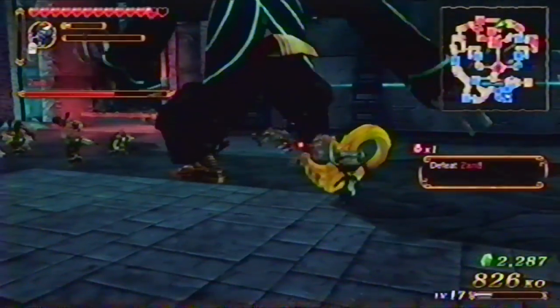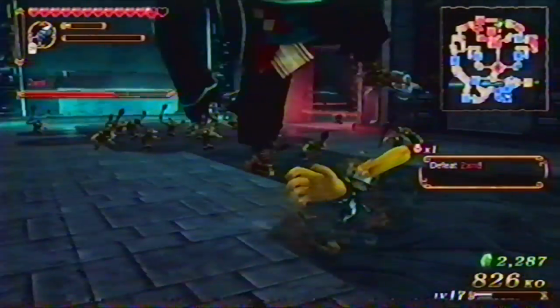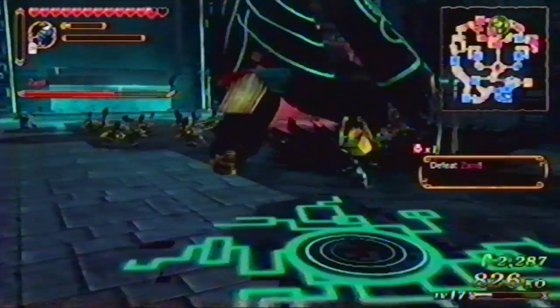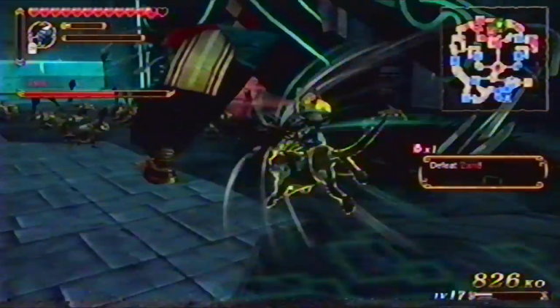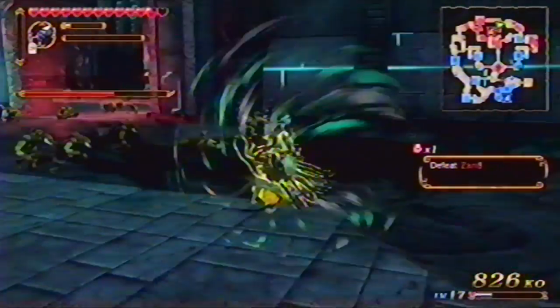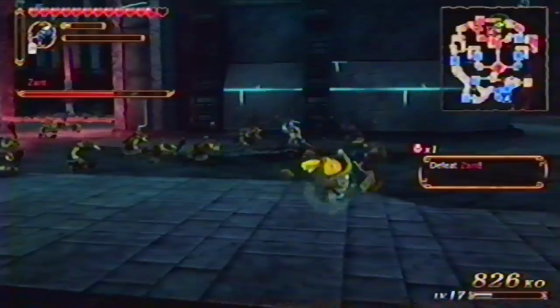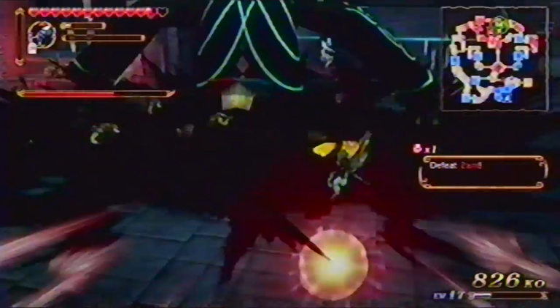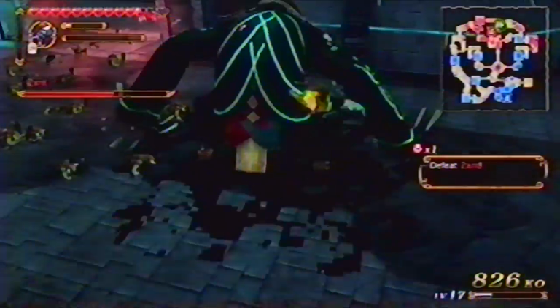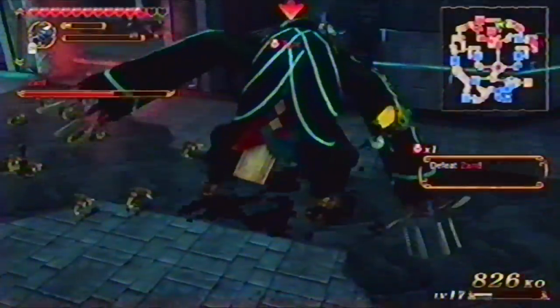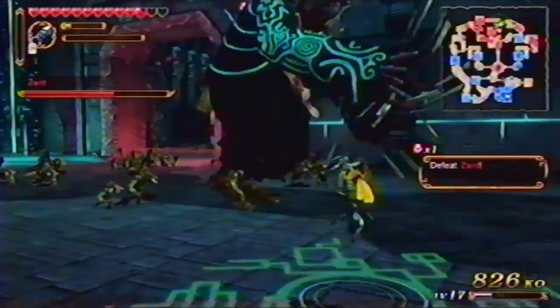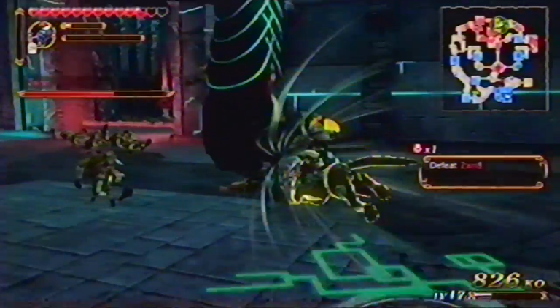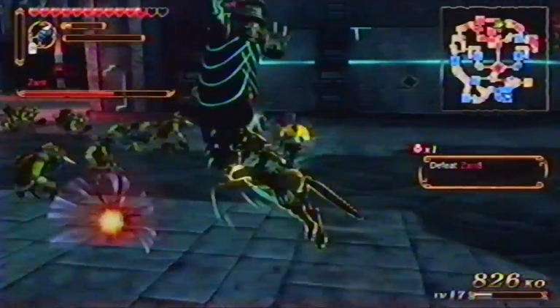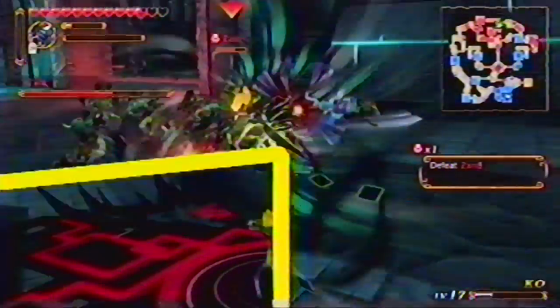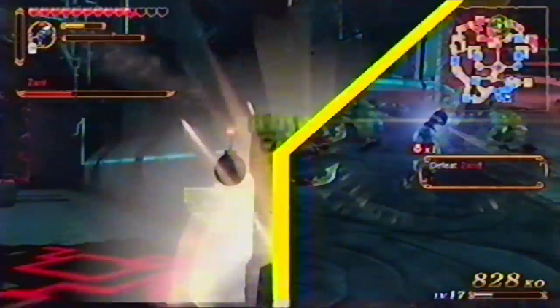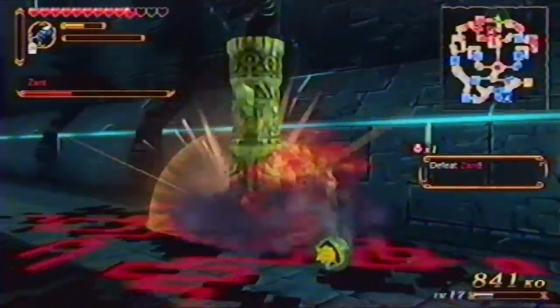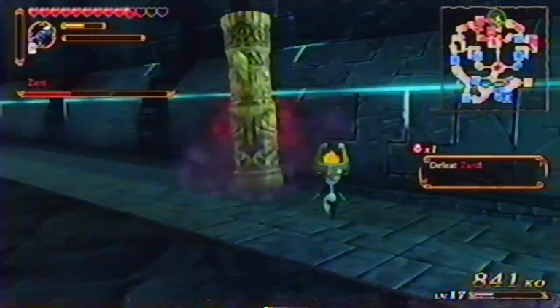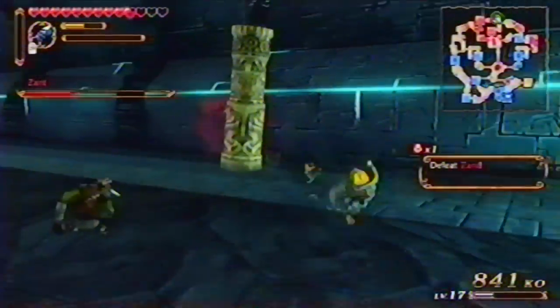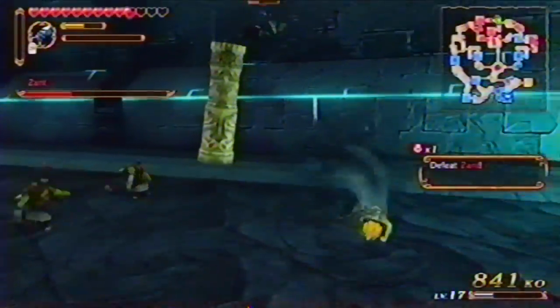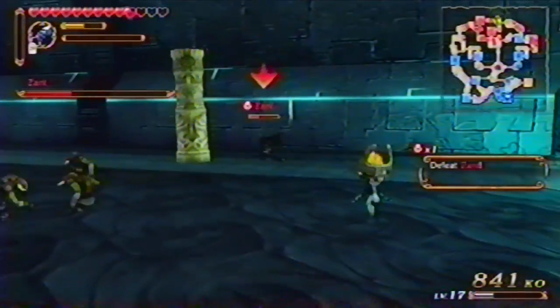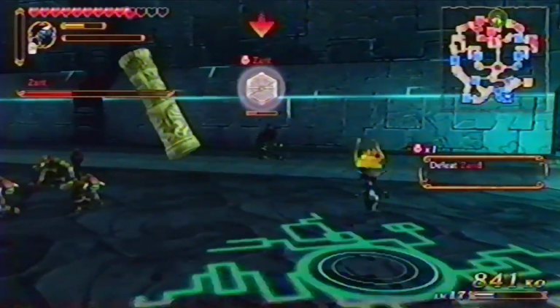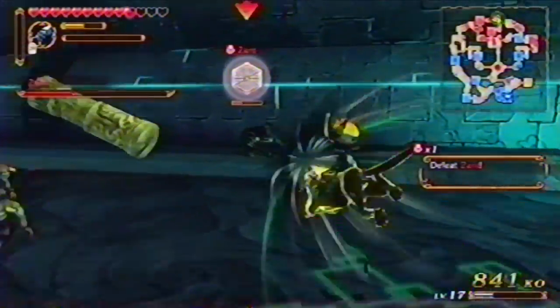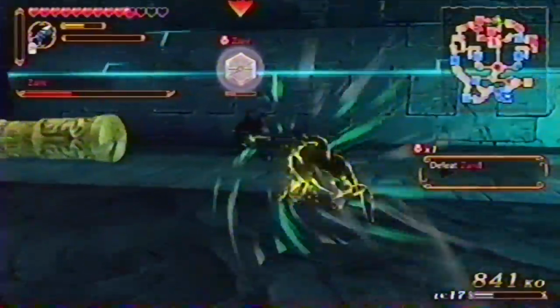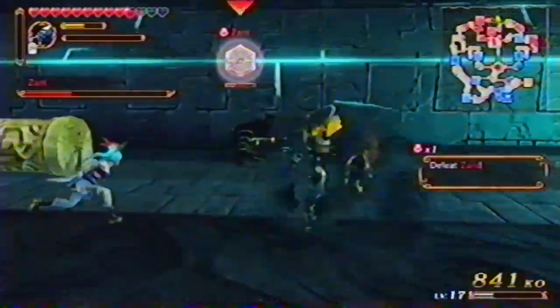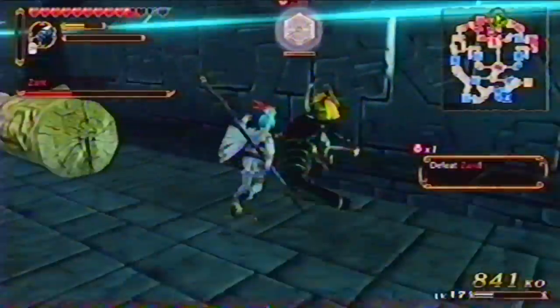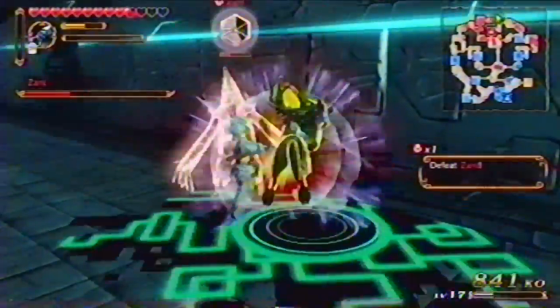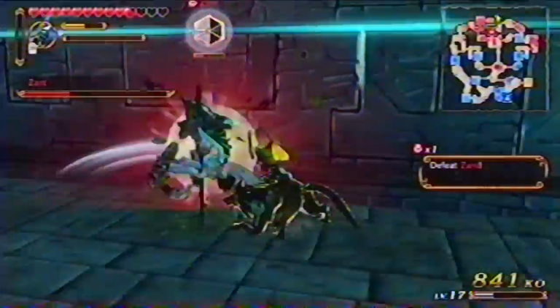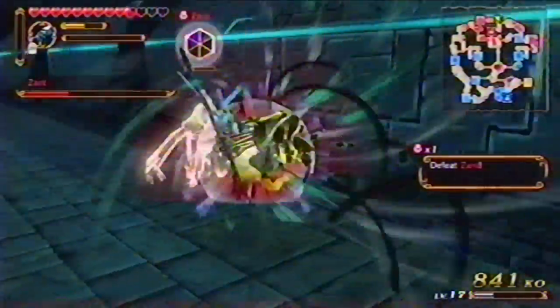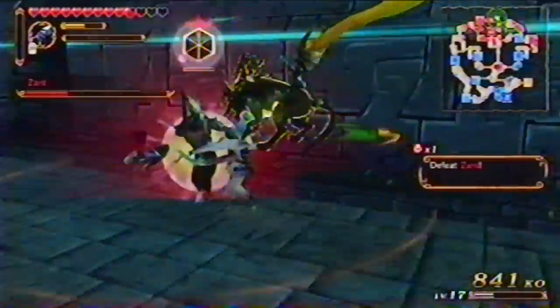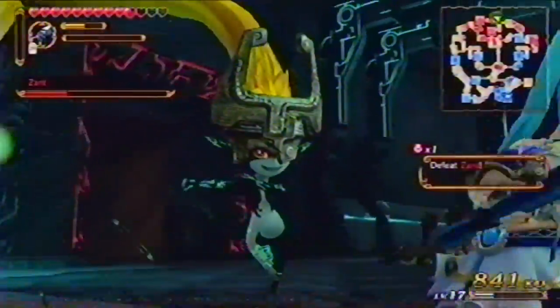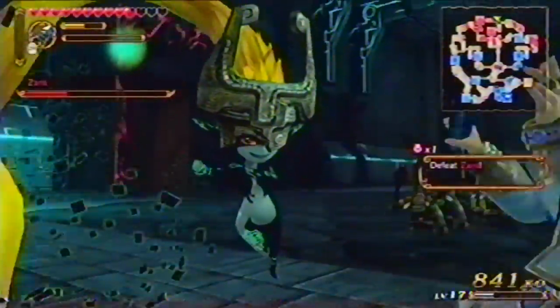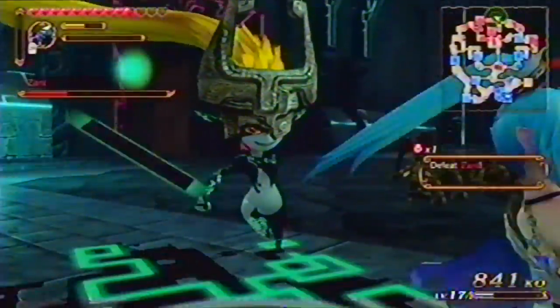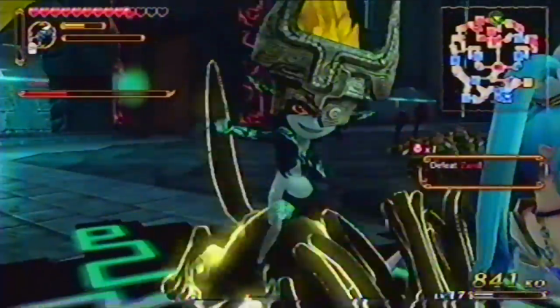Zant, the chicken king, uses a lot of wild and surprising attacks. Watch for when he accidentally performs useless moves that cause him to stumble, then slap him silly while he's stunned.